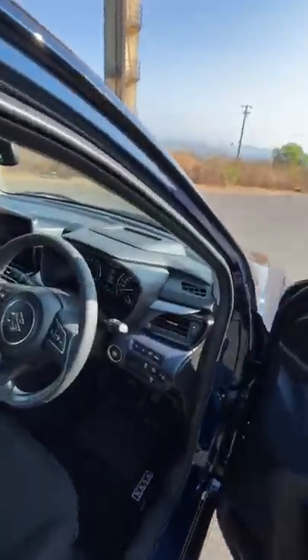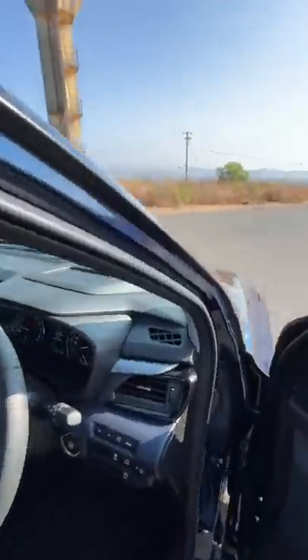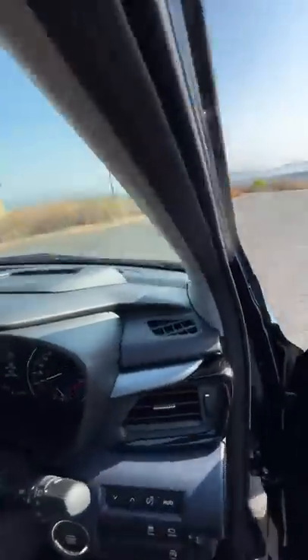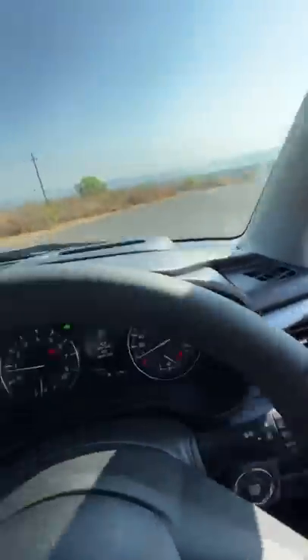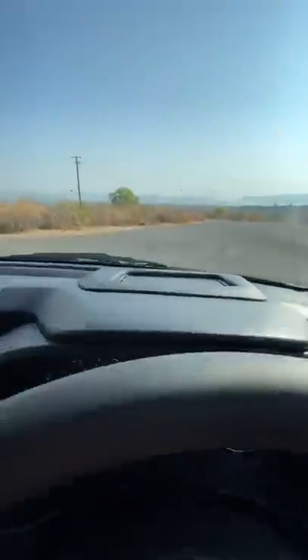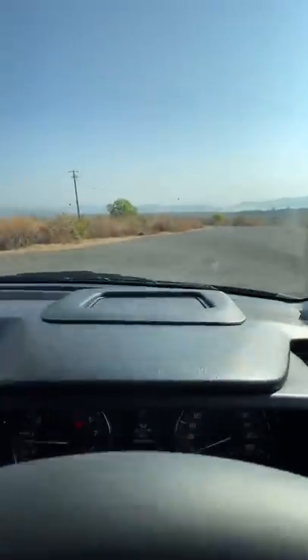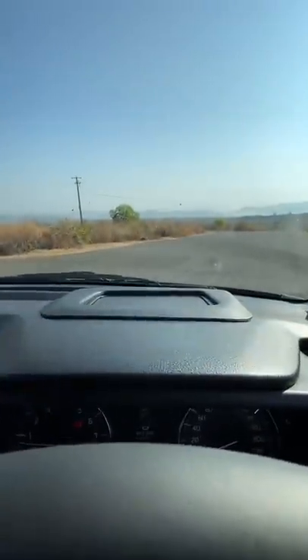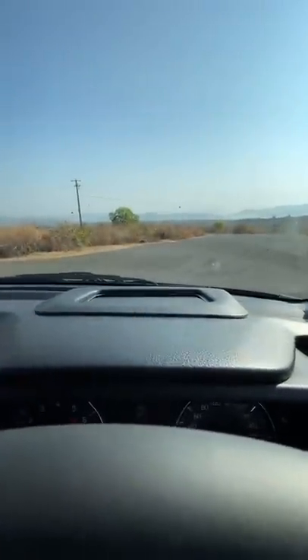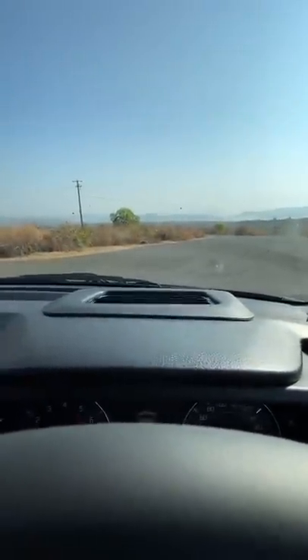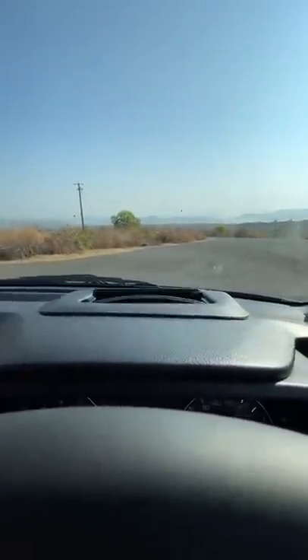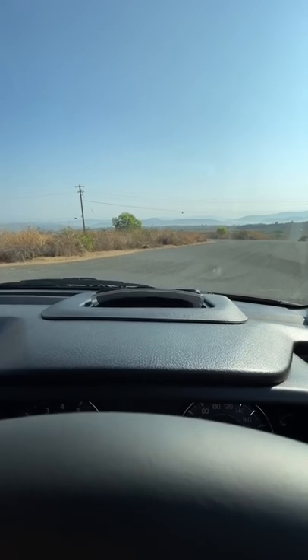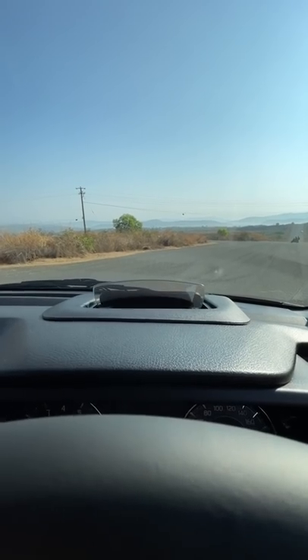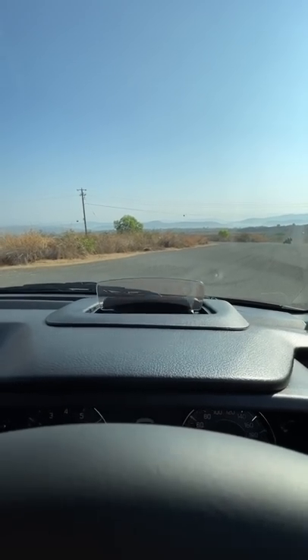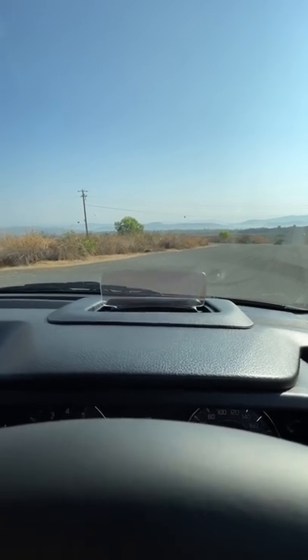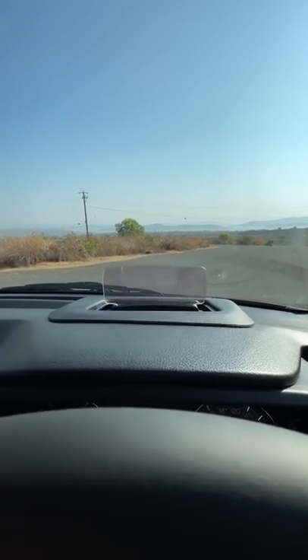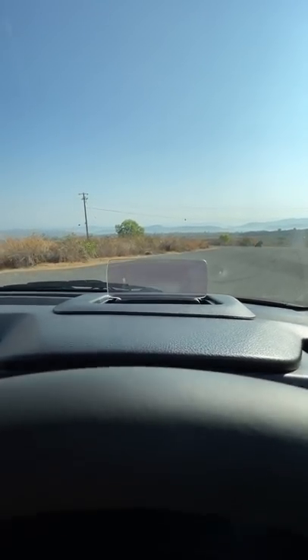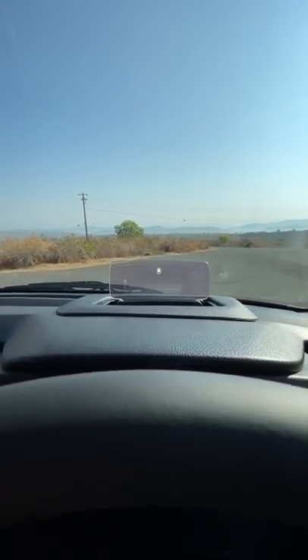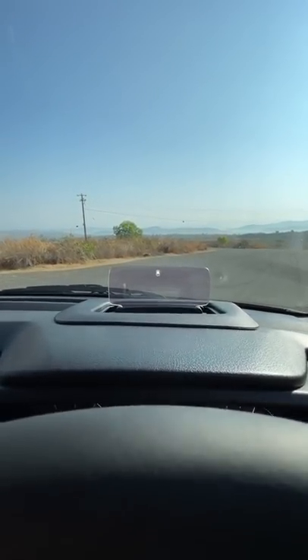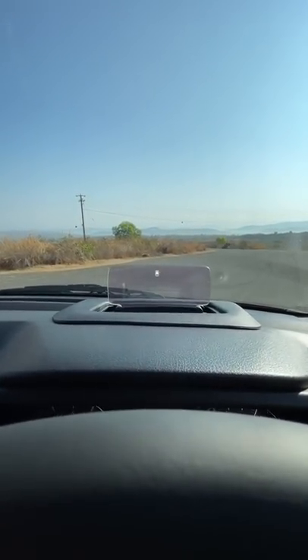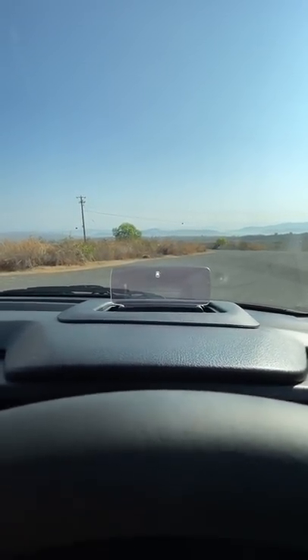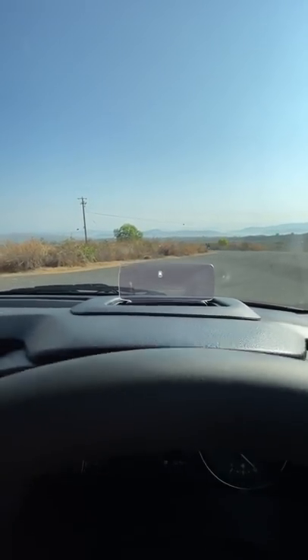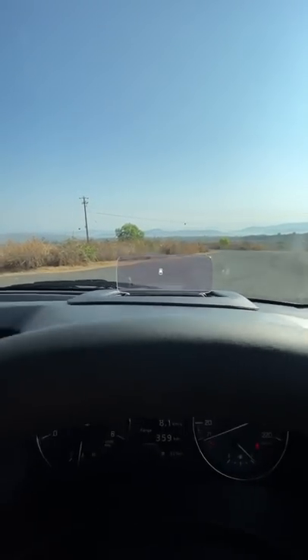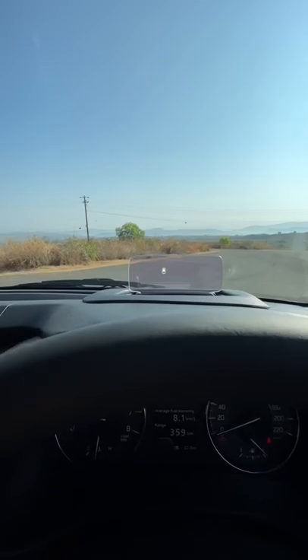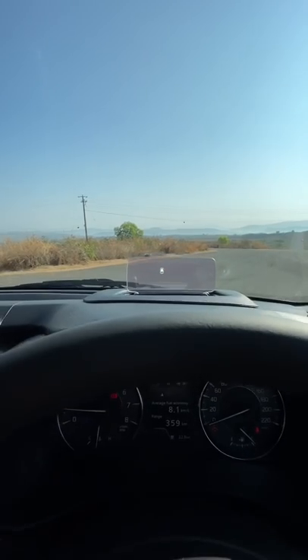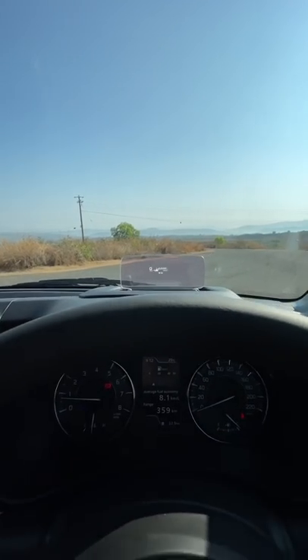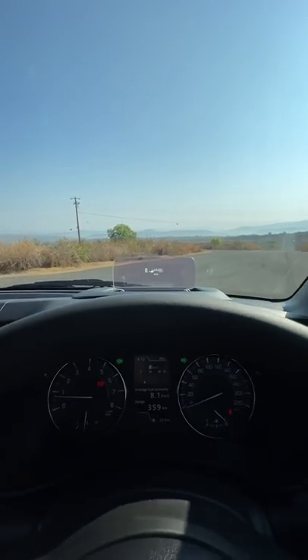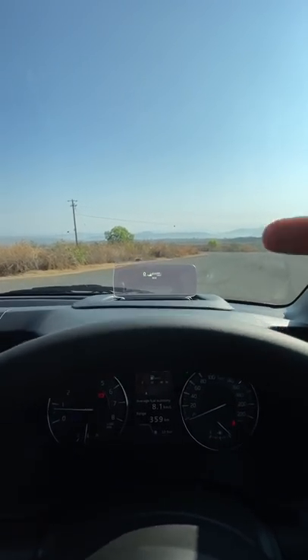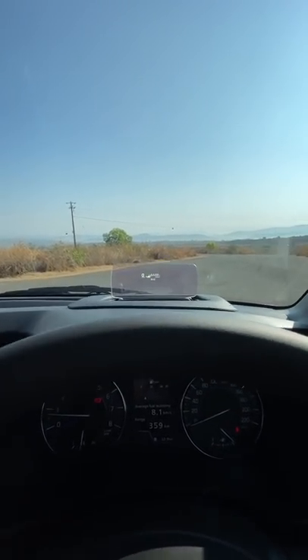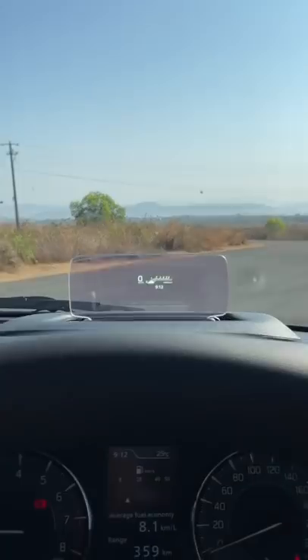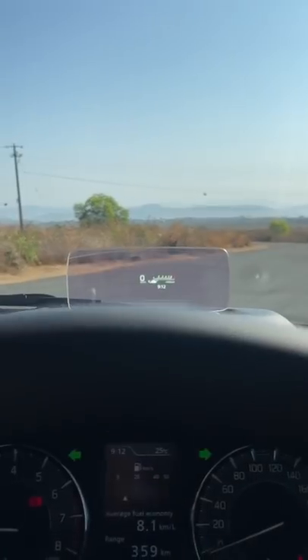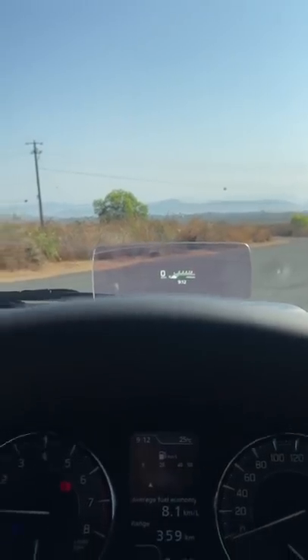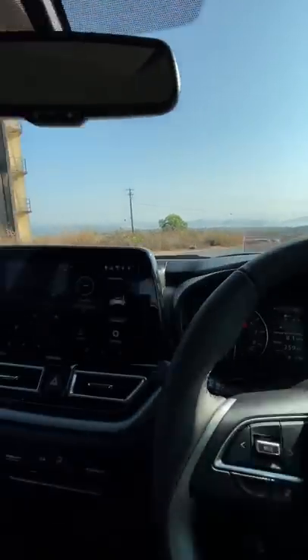First and foremost, it's this — the heads-up display, which is unseen in this segment. When you actually turn it on for the first time, it says hello first, and after that it gives you other information. It's showing me that the door is open, so that's kind of nice. You can see so much information in the heads-up display, which is kind of cool.